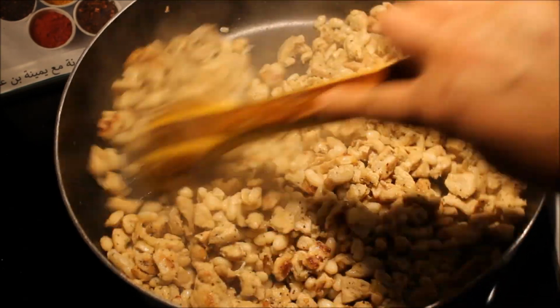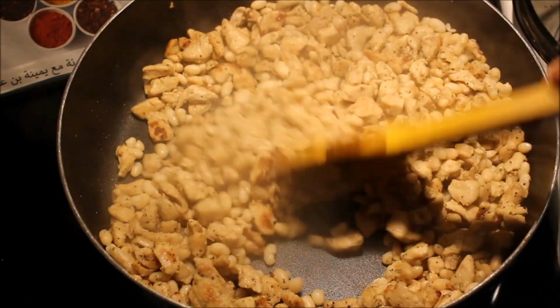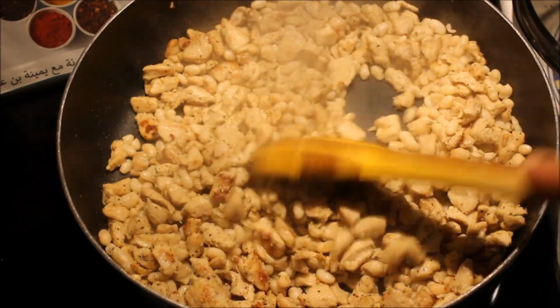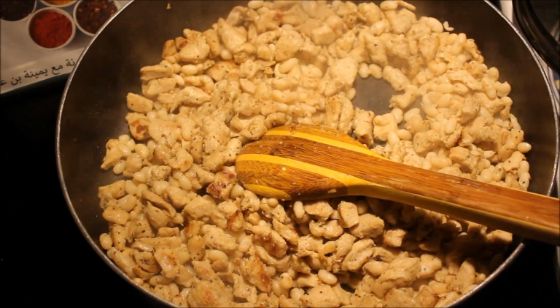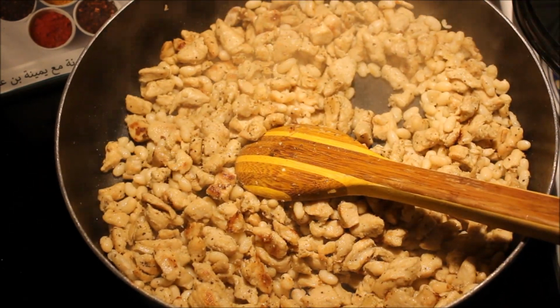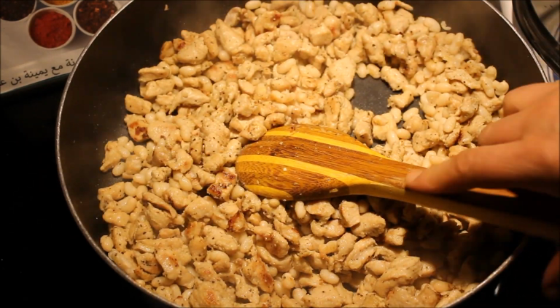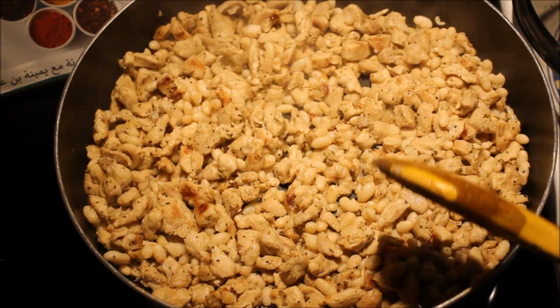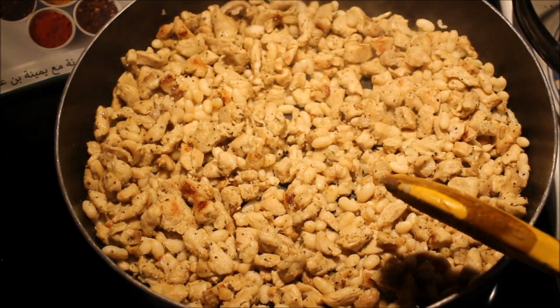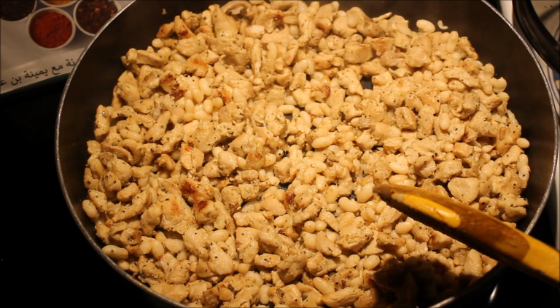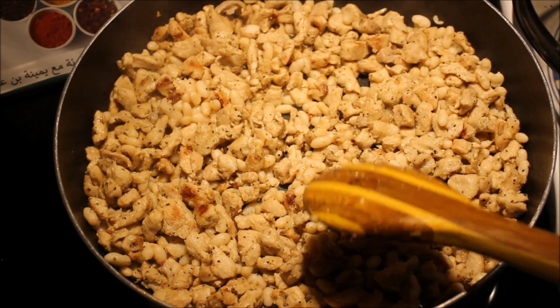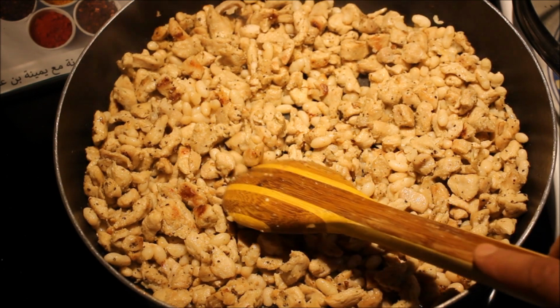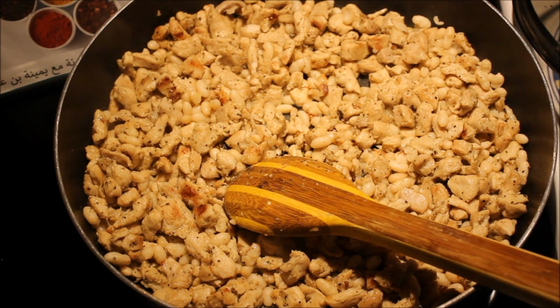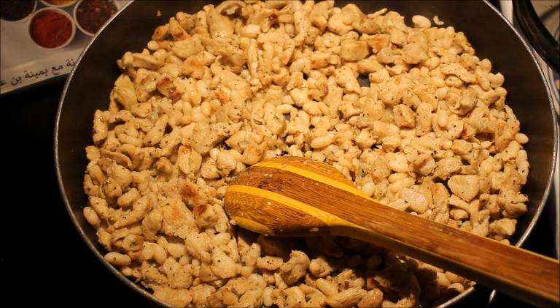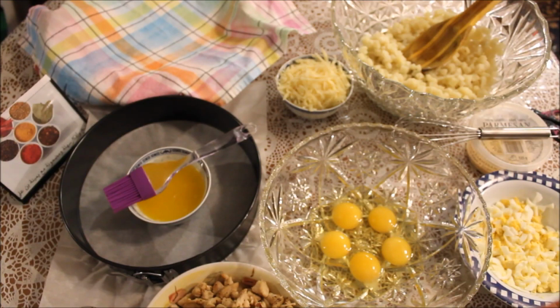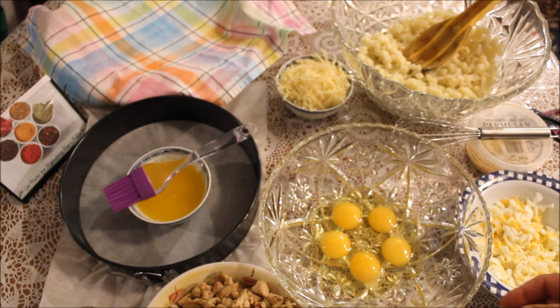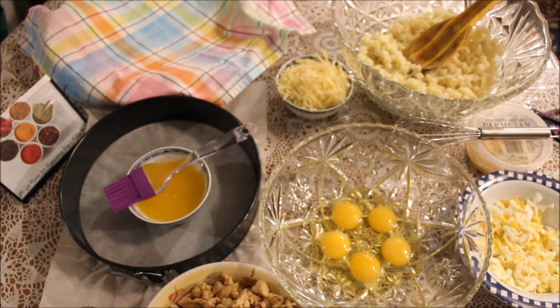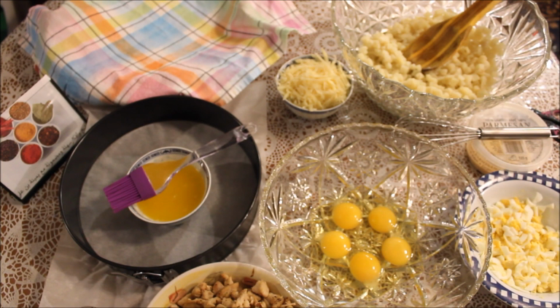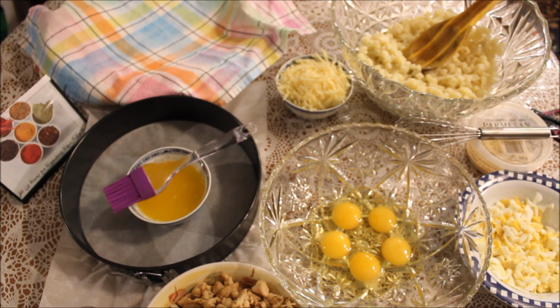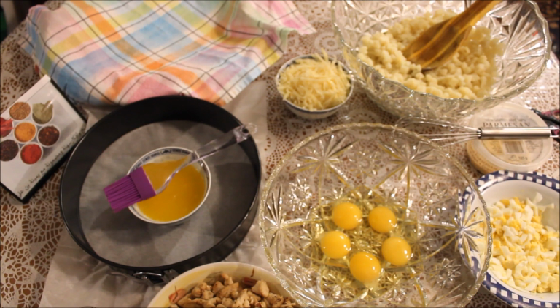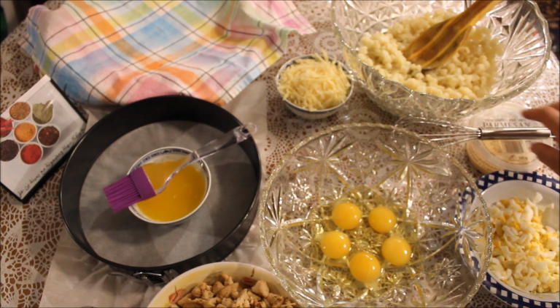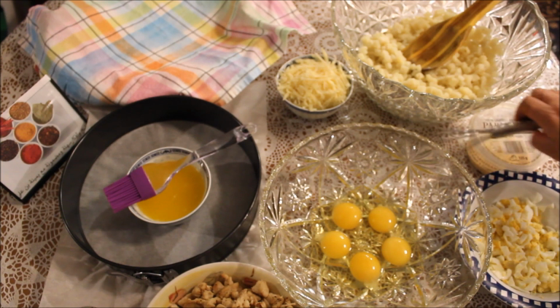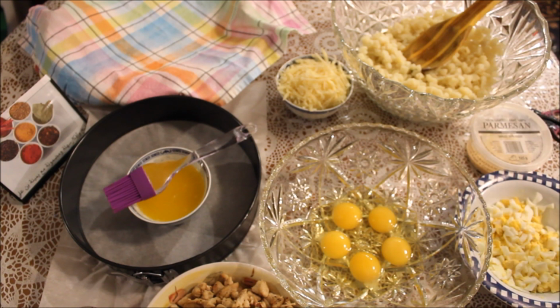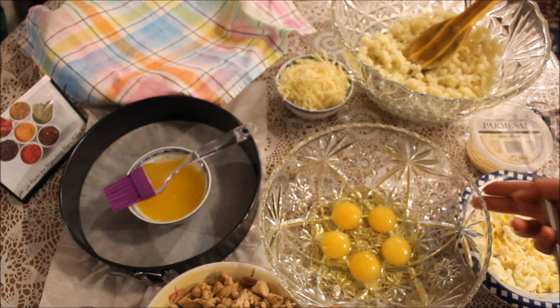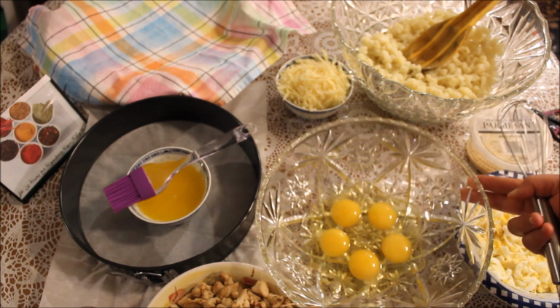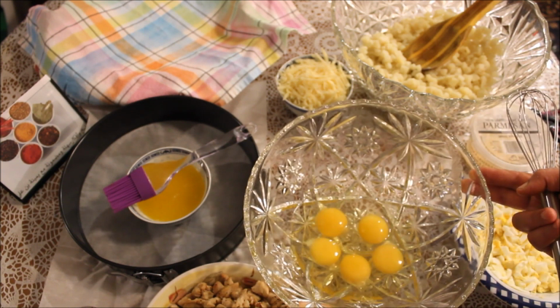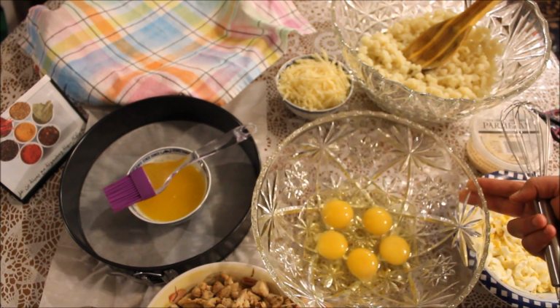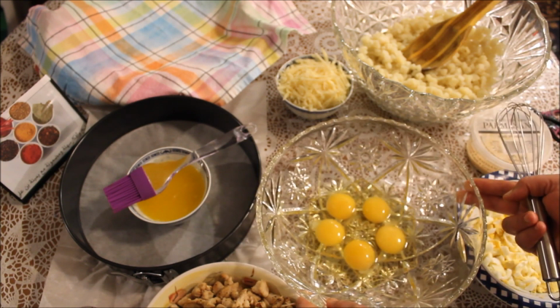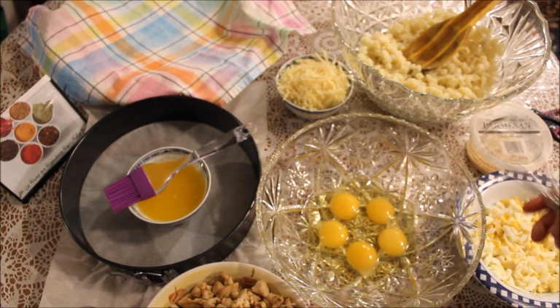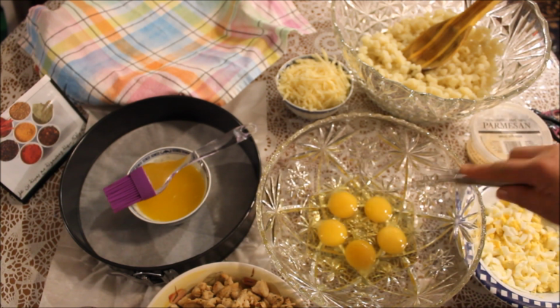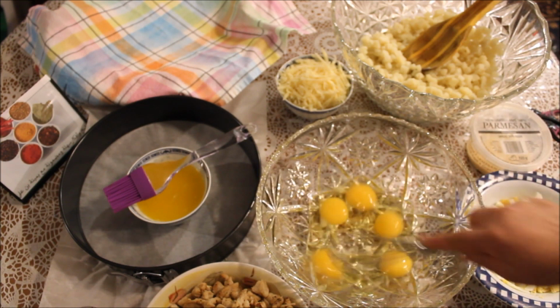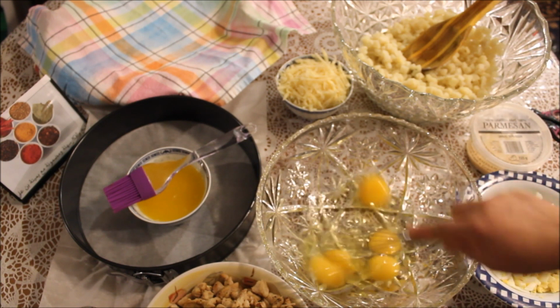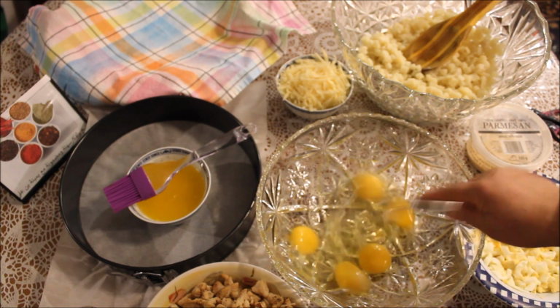تاوي نطفي عليها النار، تاوي نخلي كل شي يبرد ونتعدوا لمرحلة أخرى إن شاء الله. حذرنا كل شي واللحمة بردت والبطاطا بردت. تاوي جبت معون وكسرت فيه البيضات الخمسة، نركضوهم مليح بسم الله الرحمن الرحيم.